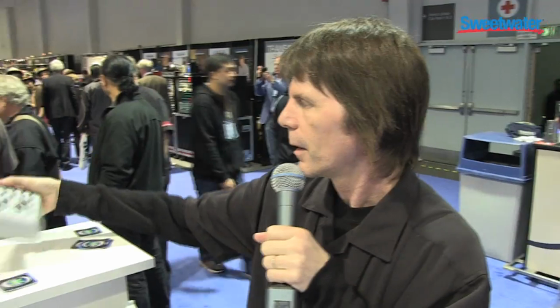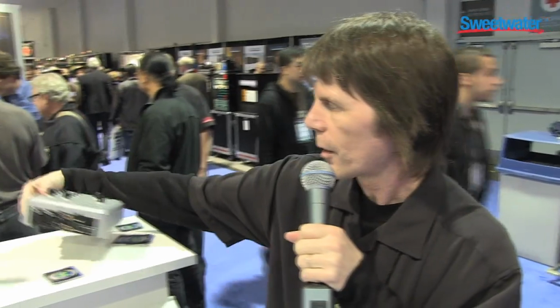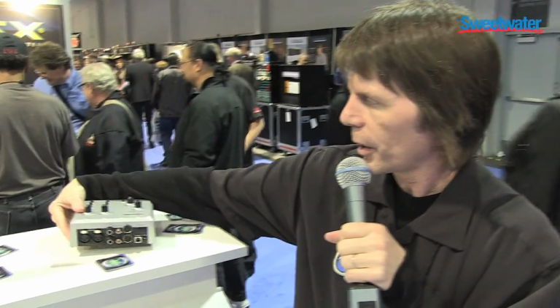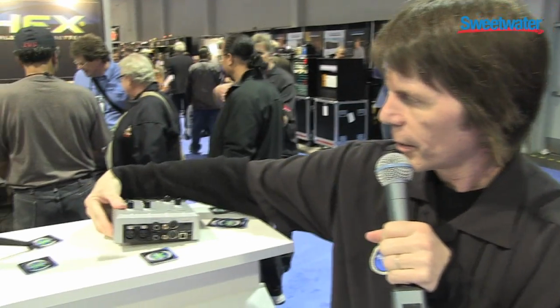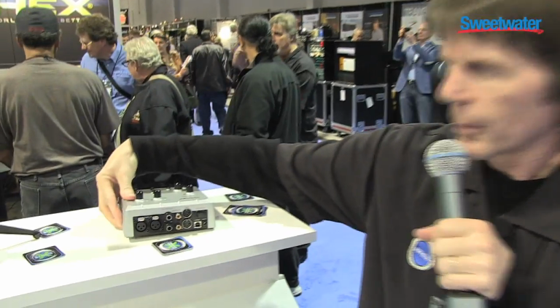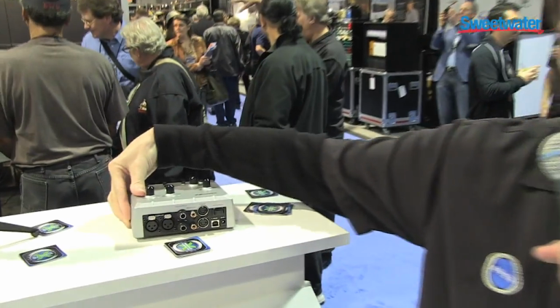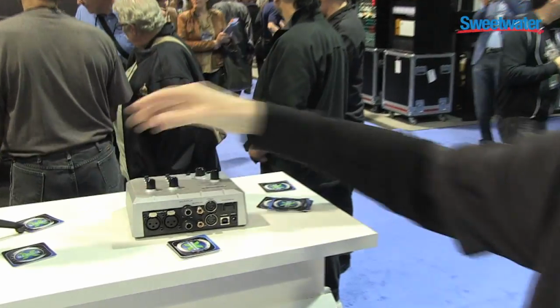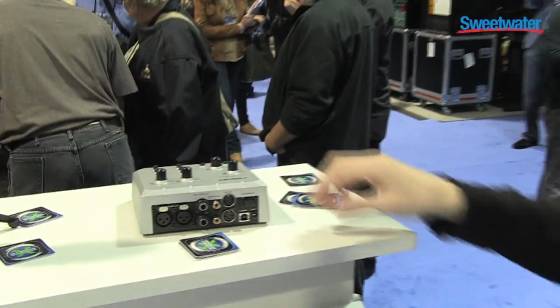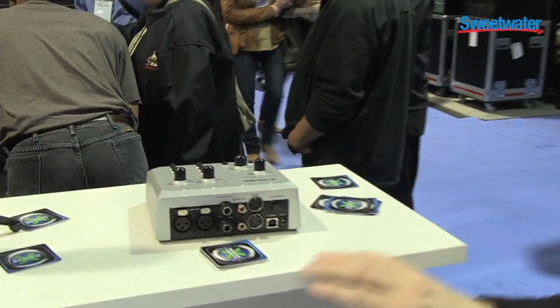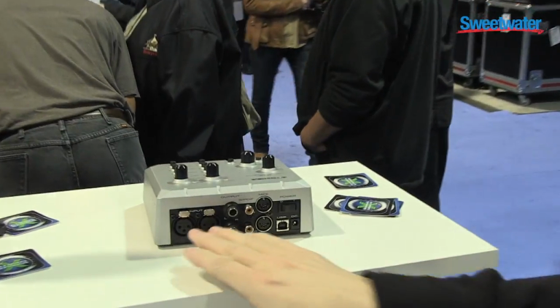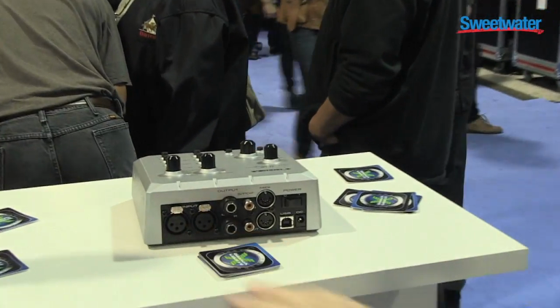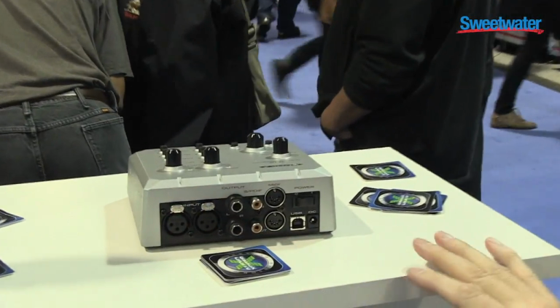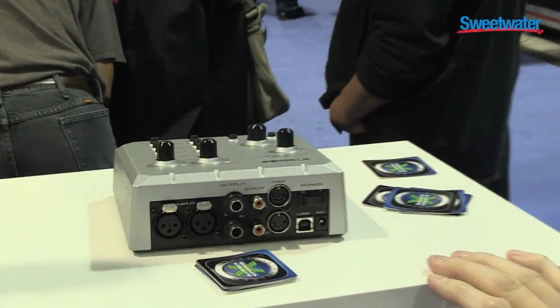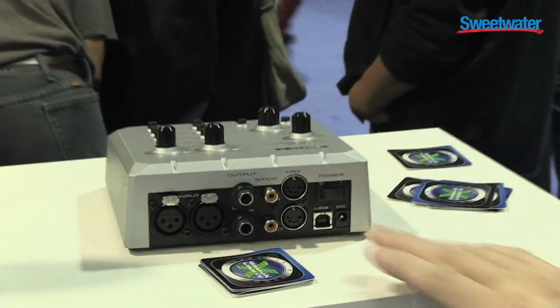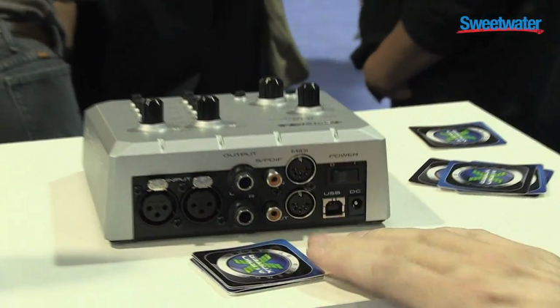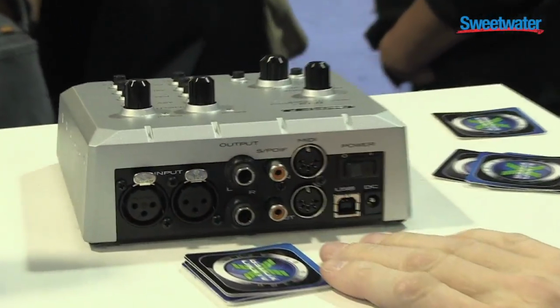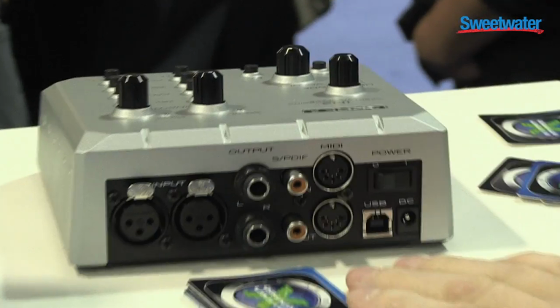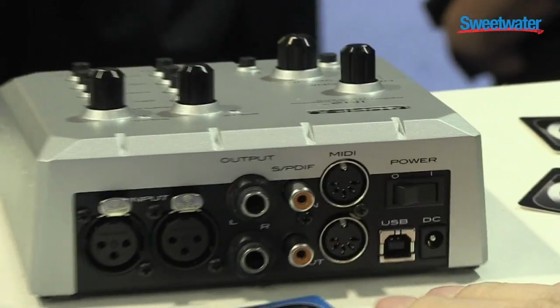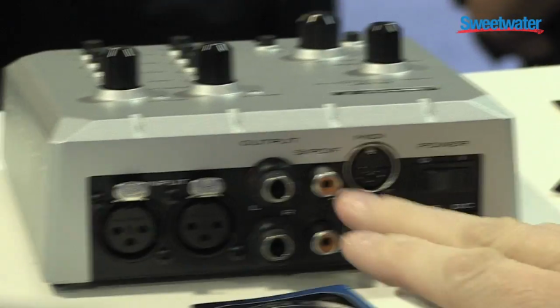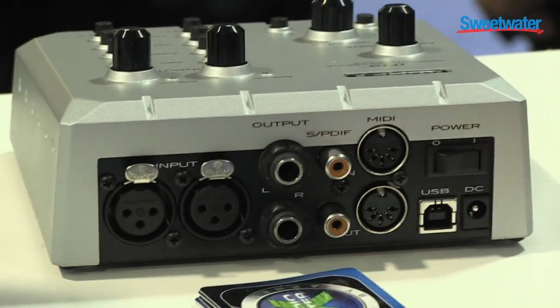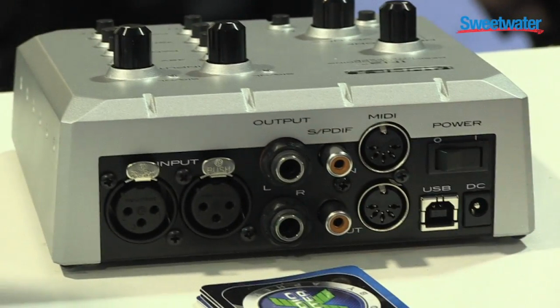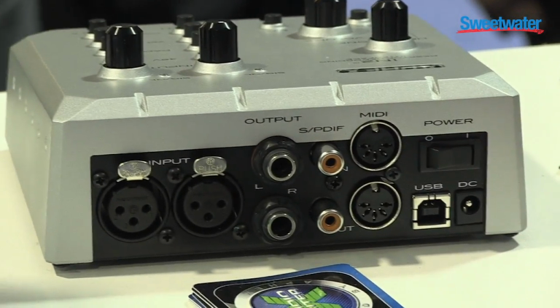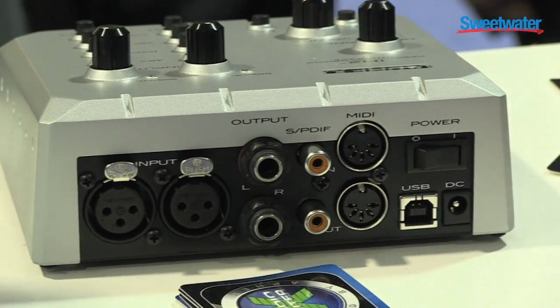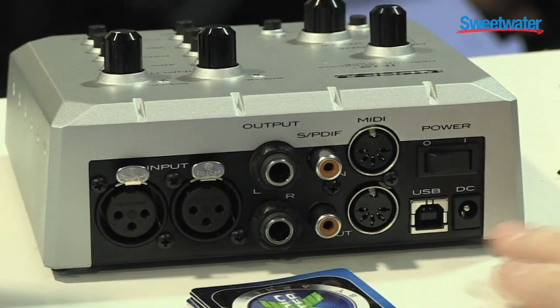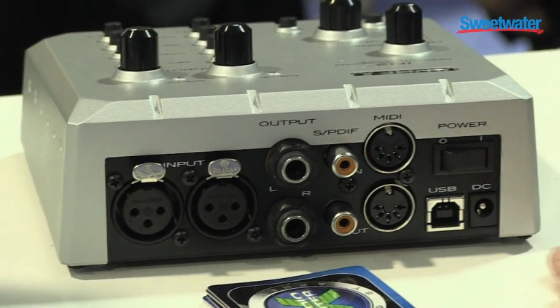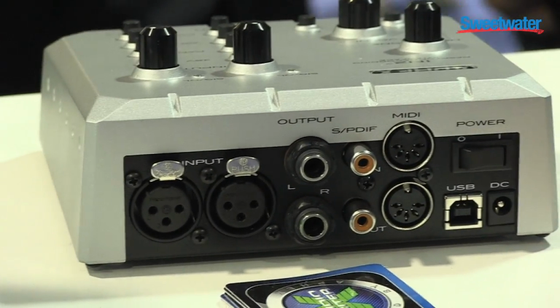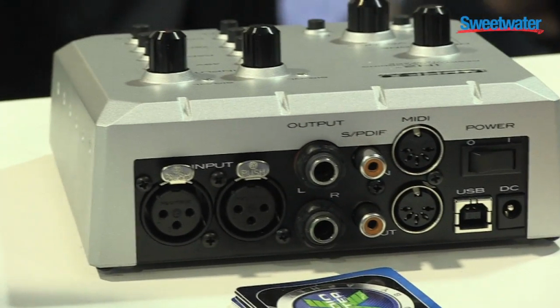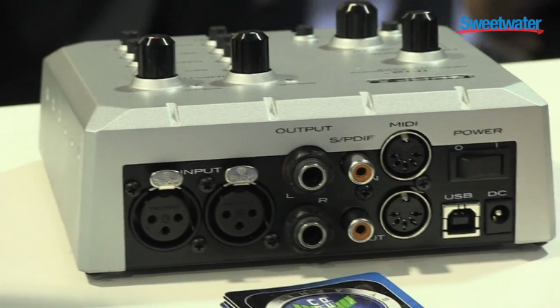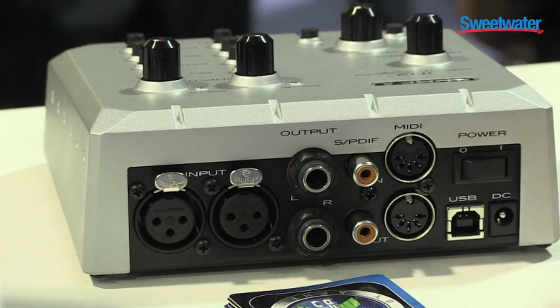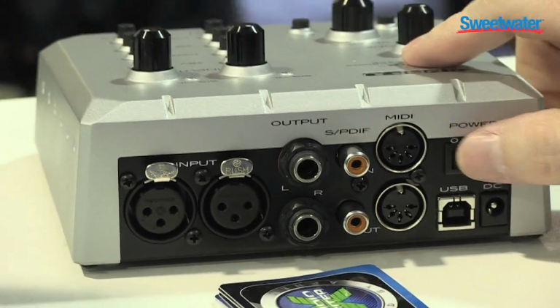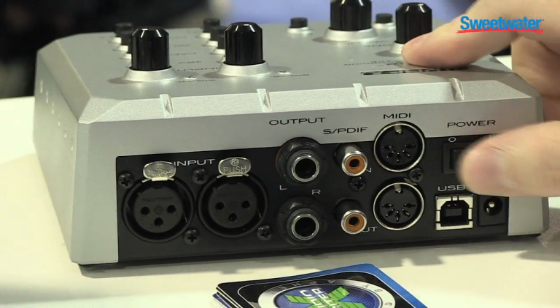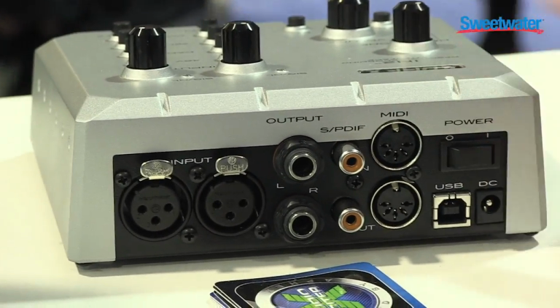On the rear, we've got MIDI ports, XLR inputs for the mic, balanced analog outputs, and S/PDIF connections. USB 2.0 power and a power switch.